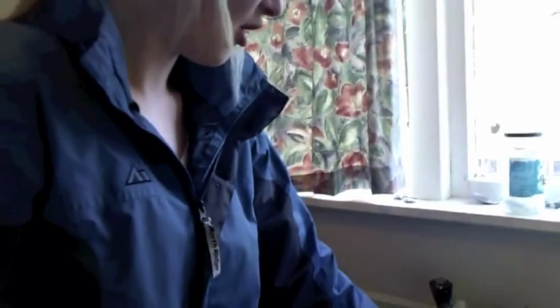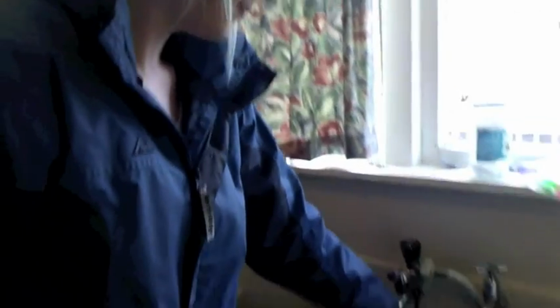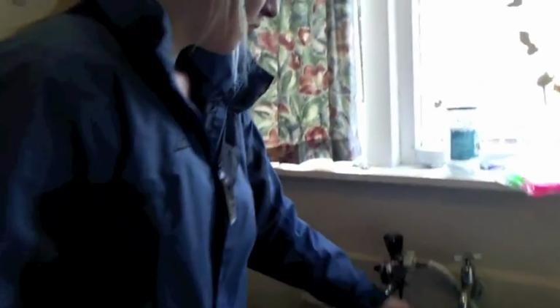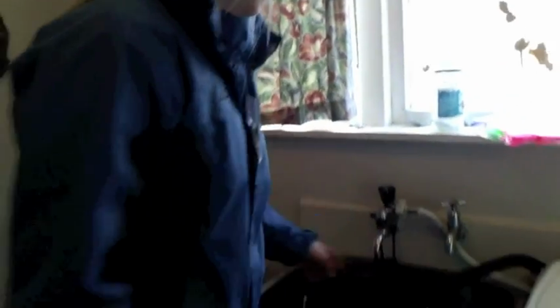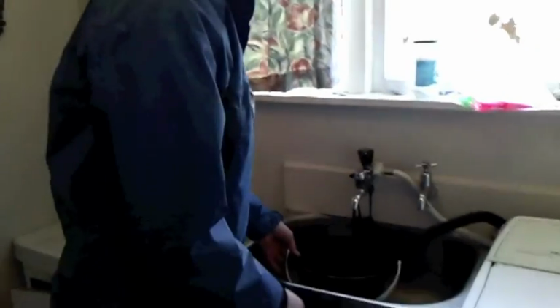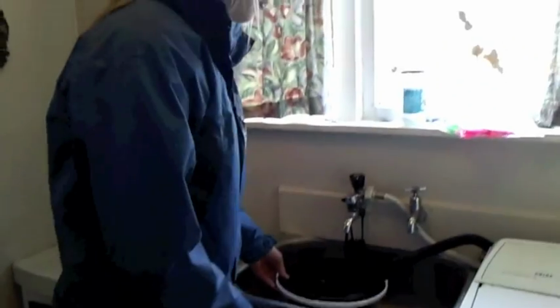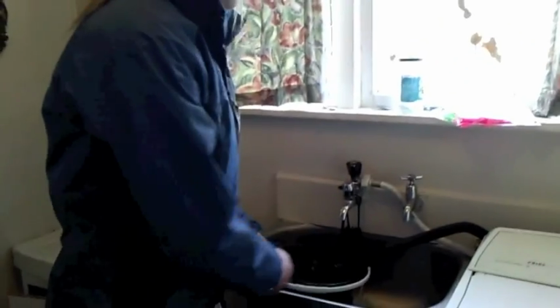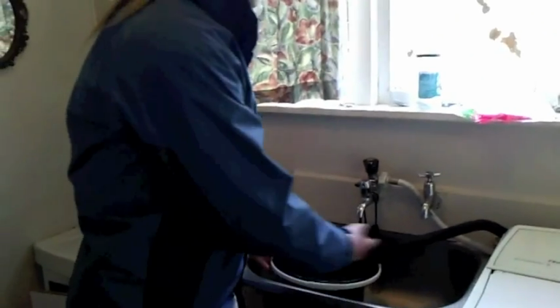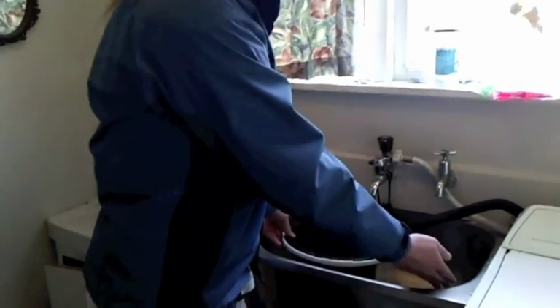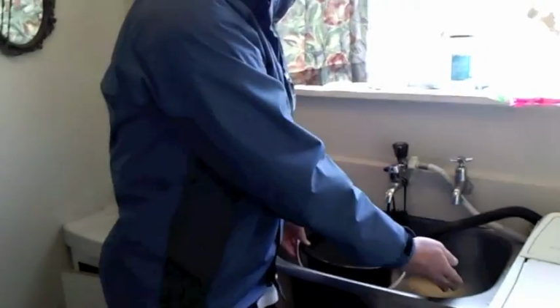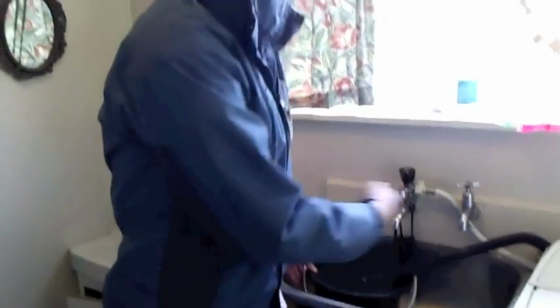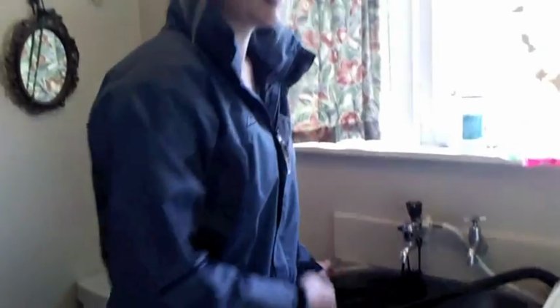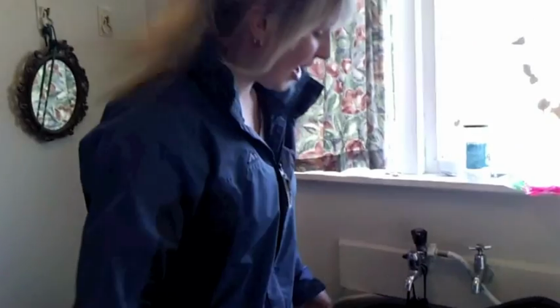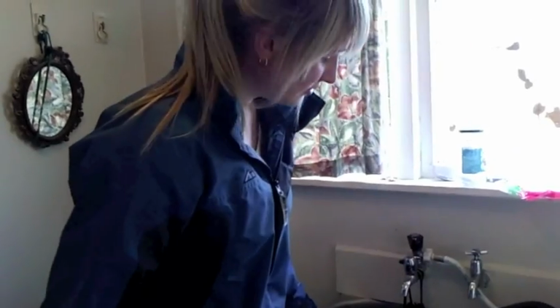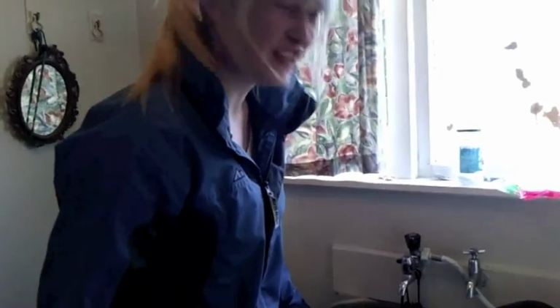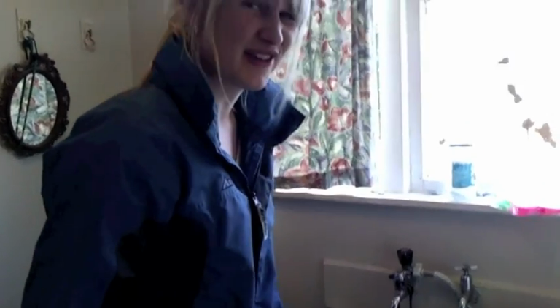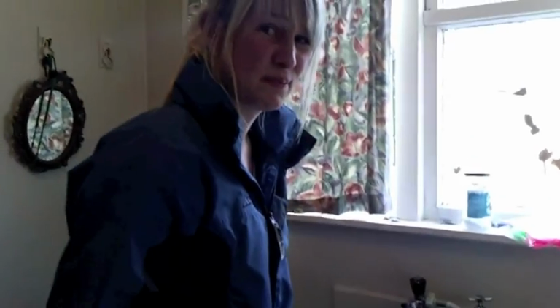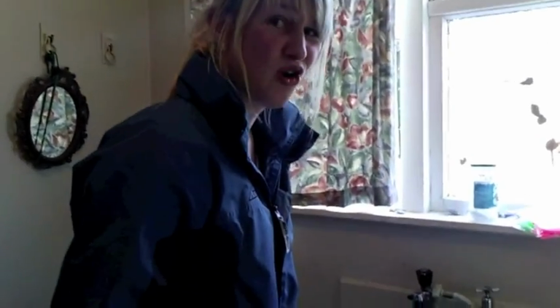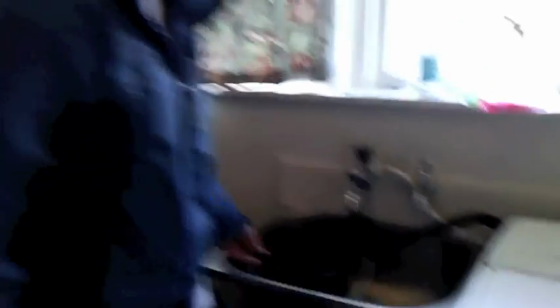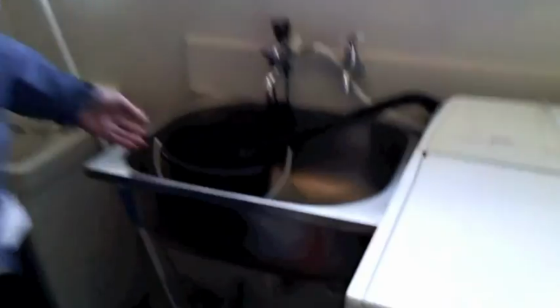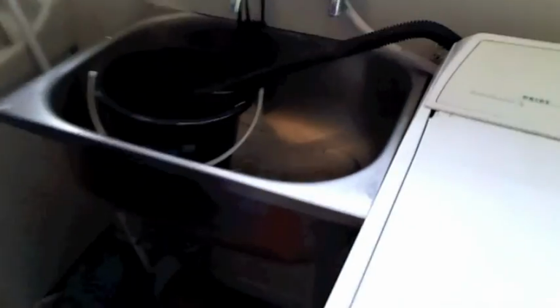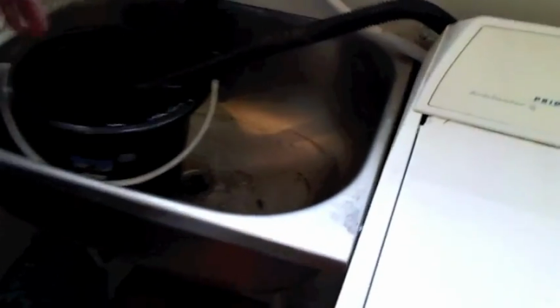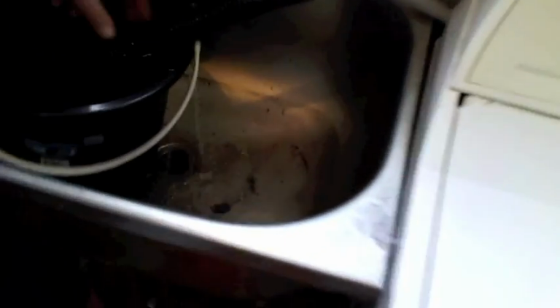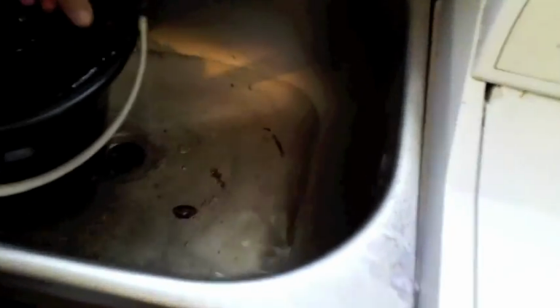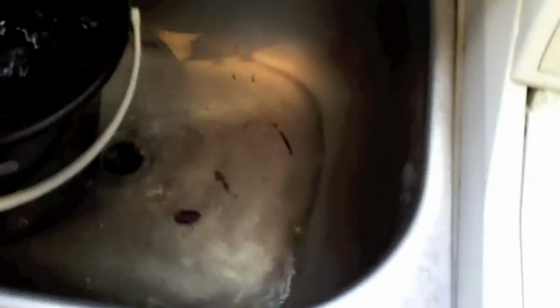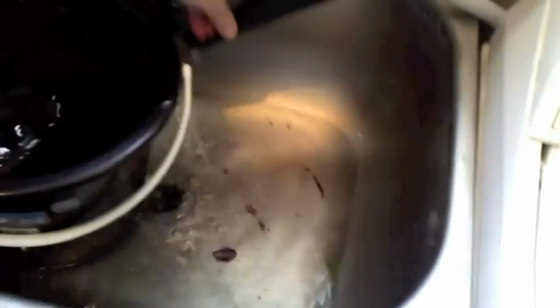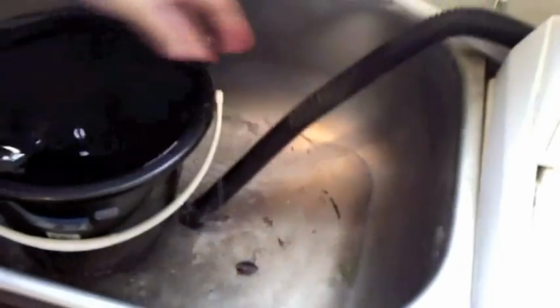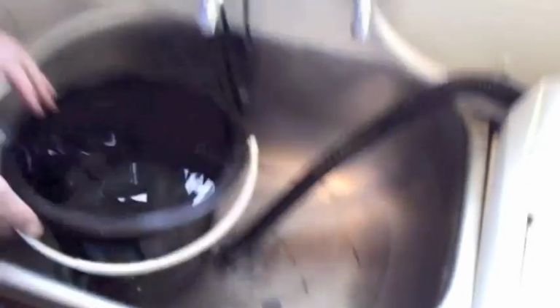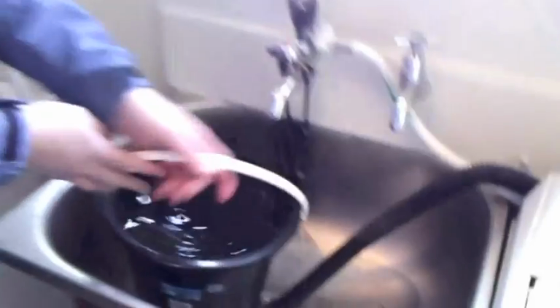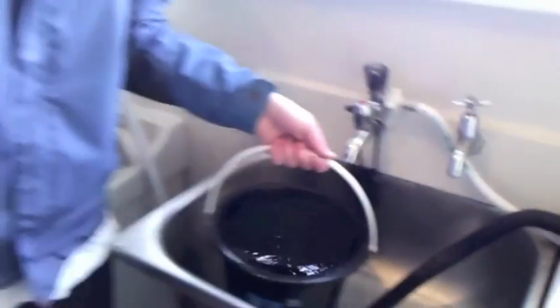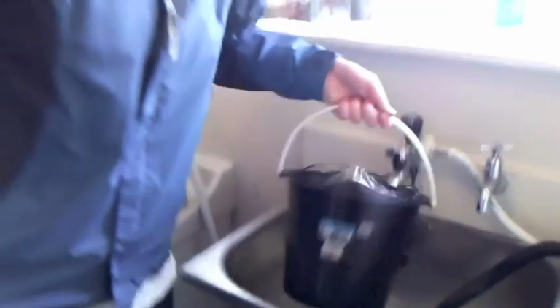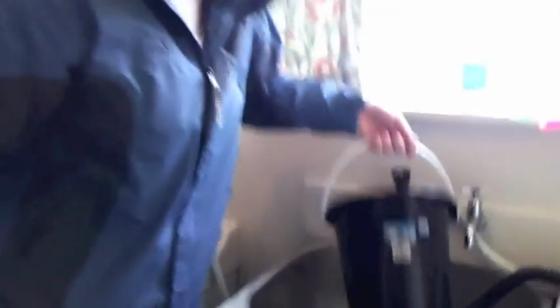Once the bucket's filled, the rest of the overflow can go down the drain. Now, I'm going to take this bucket and I'm going to go put it on our garden.